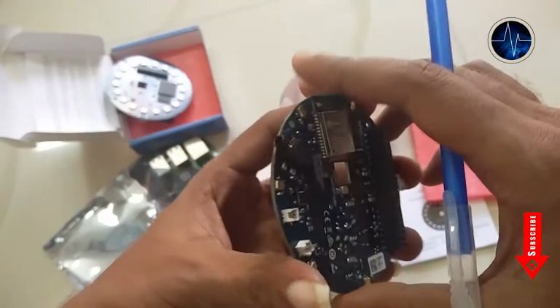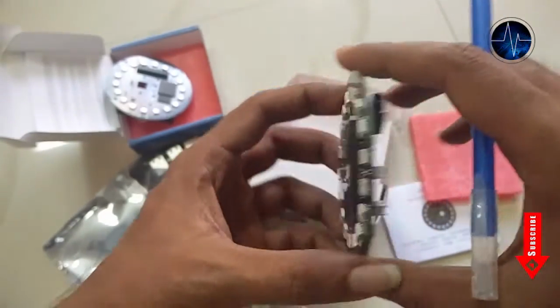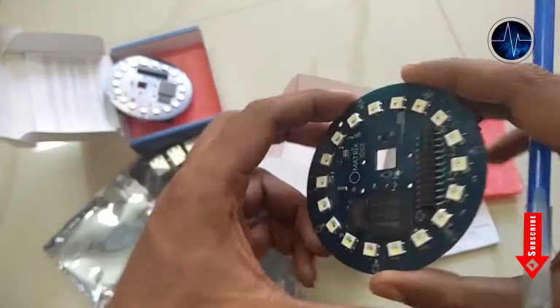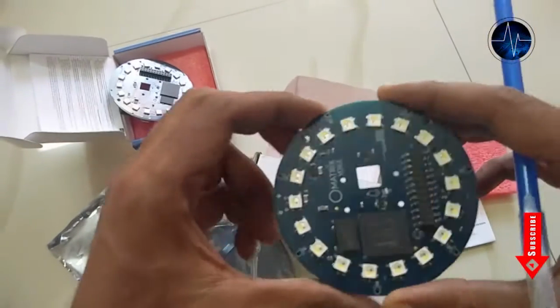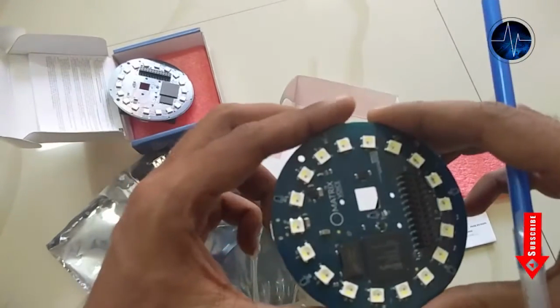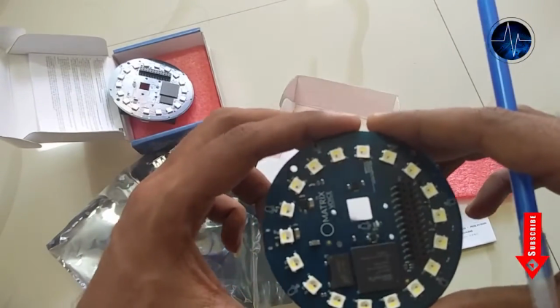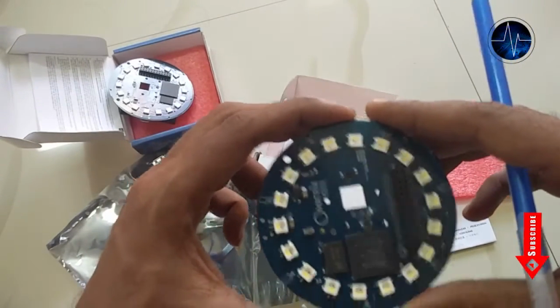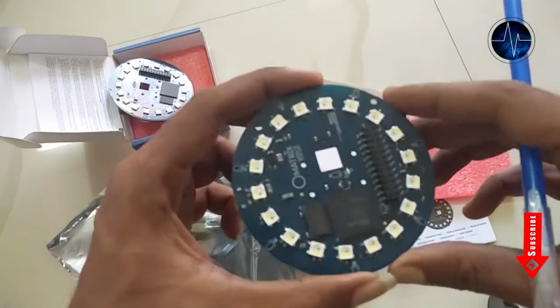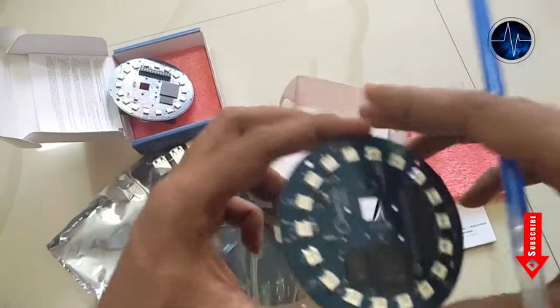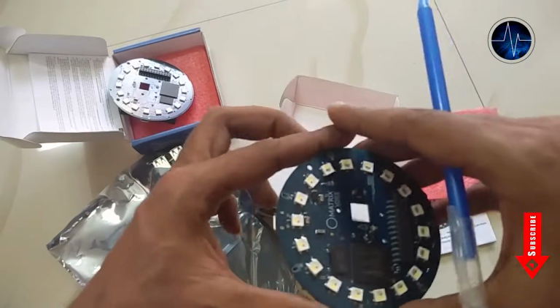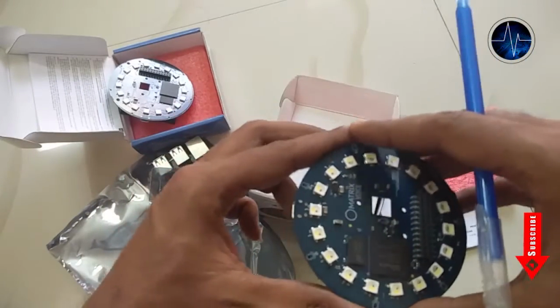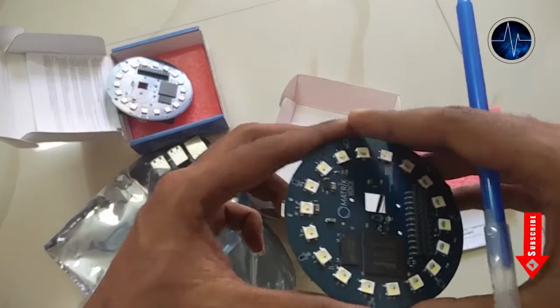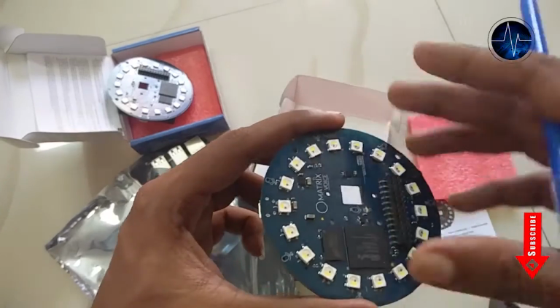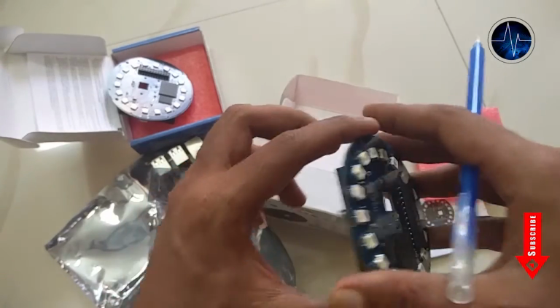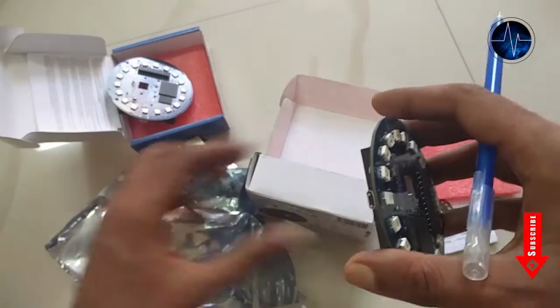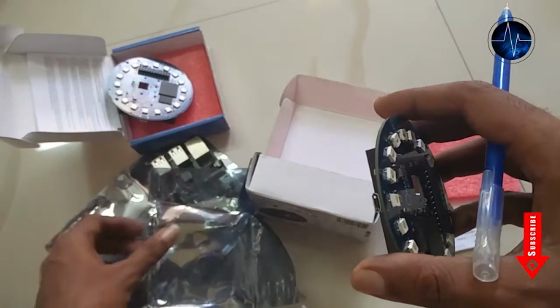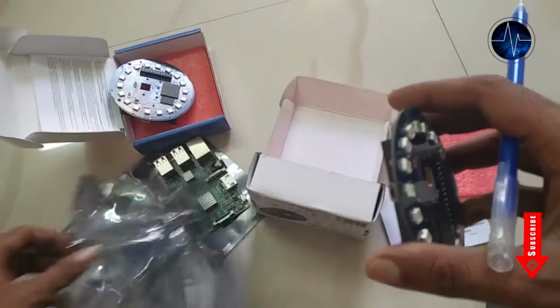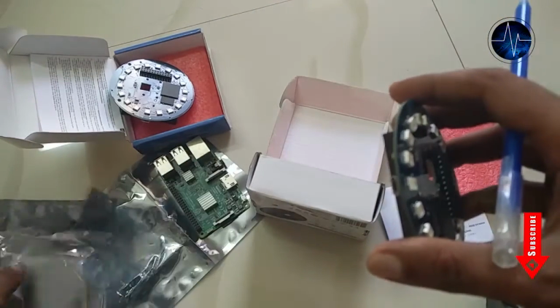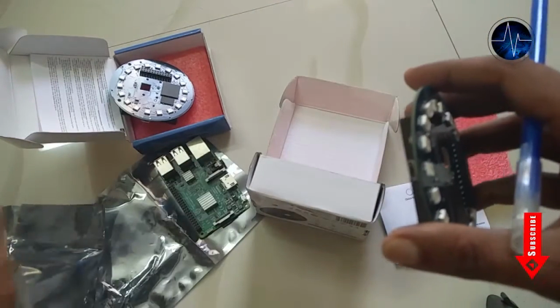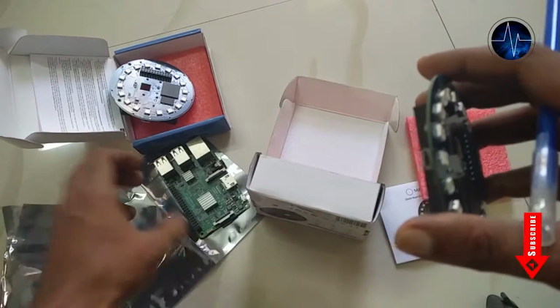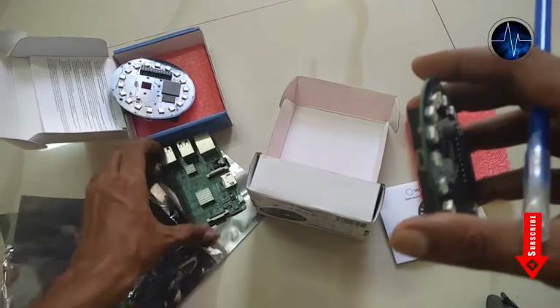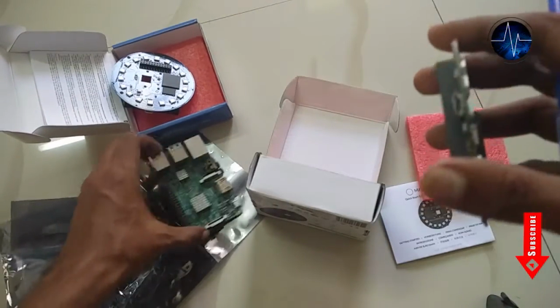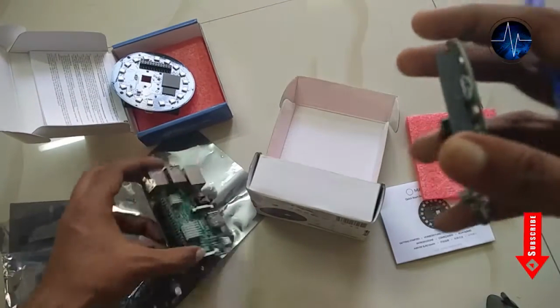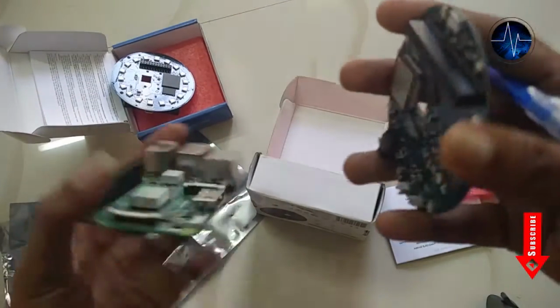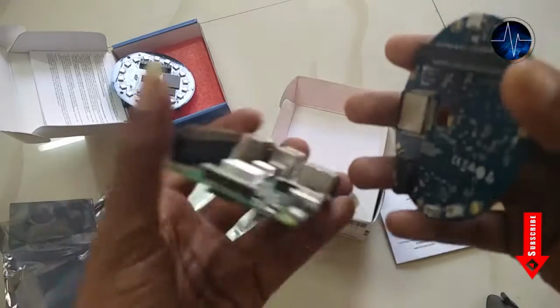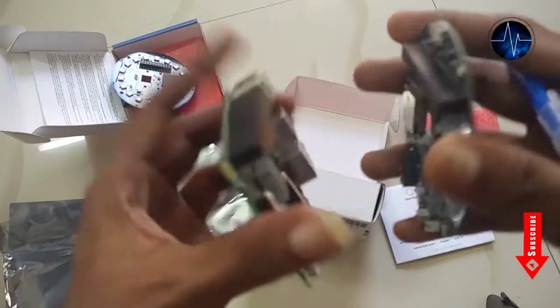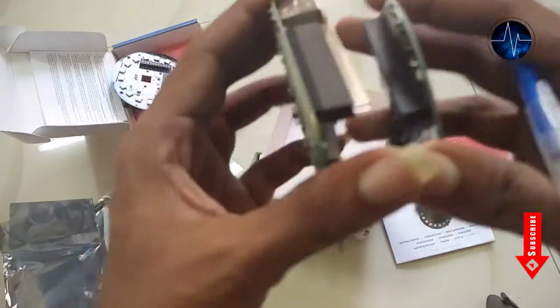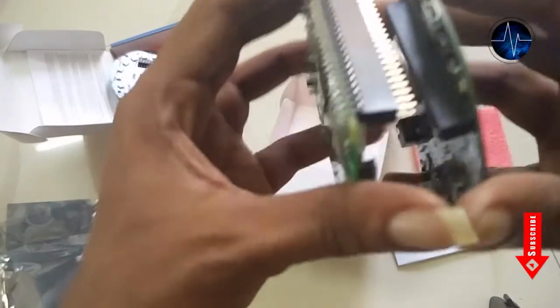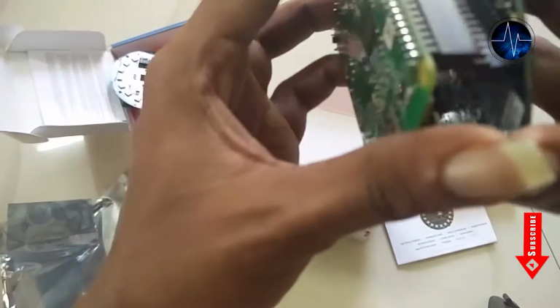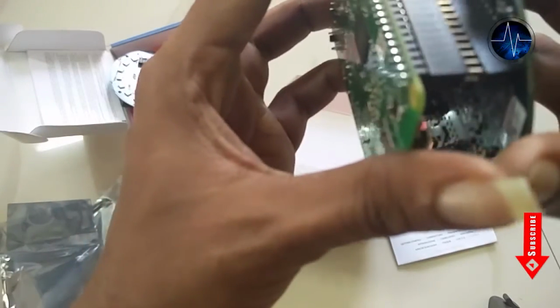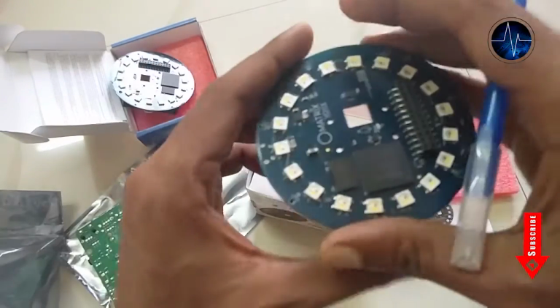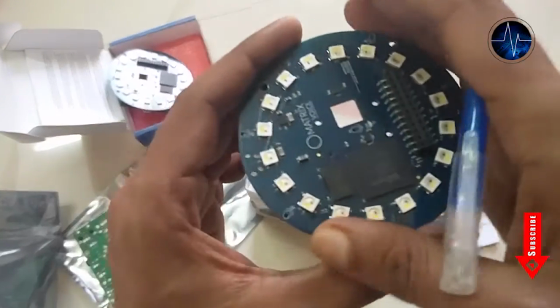For stable operation, you can use a 5 volt DC adapter with a minimum of 2.5 amps. This board can be used with Raspberry Pi as an accessory, or as a standalone device with the ESP32 microcontroller version.